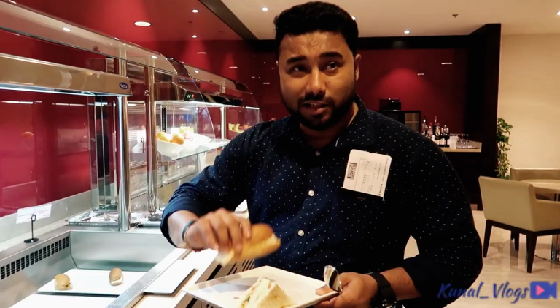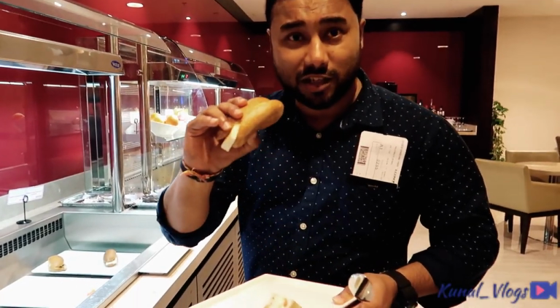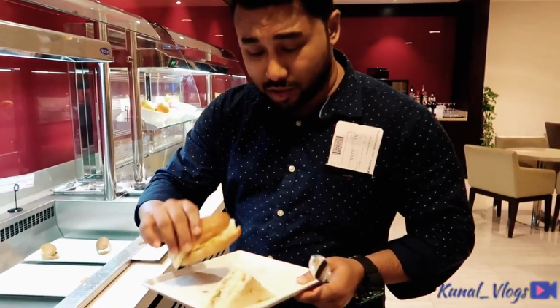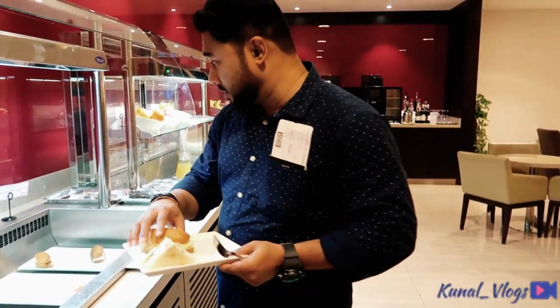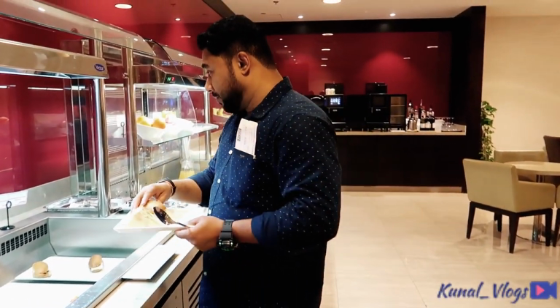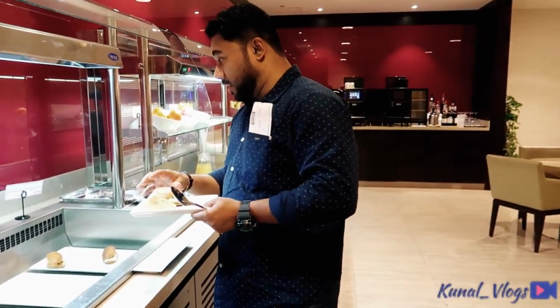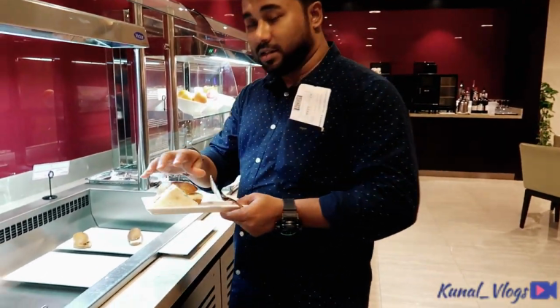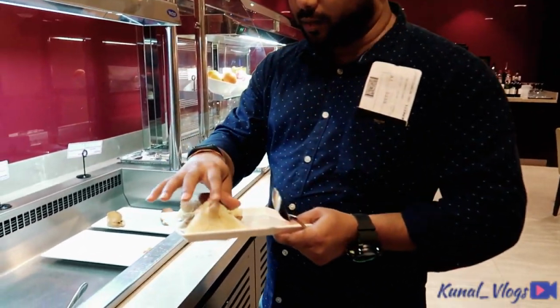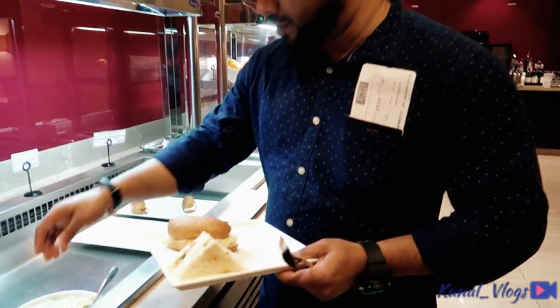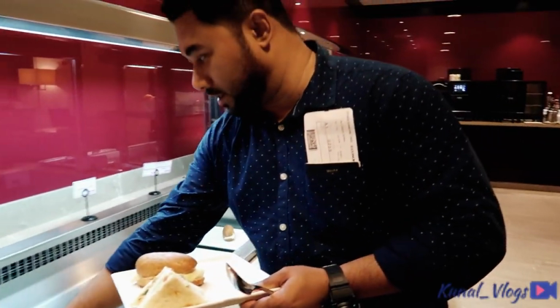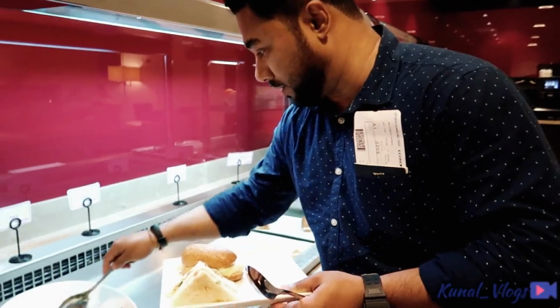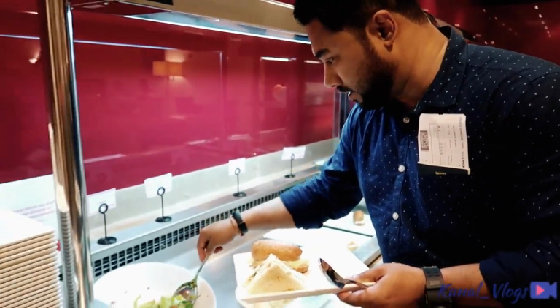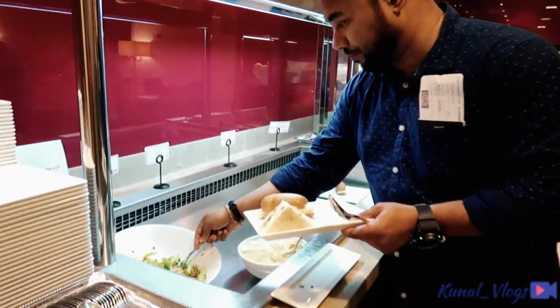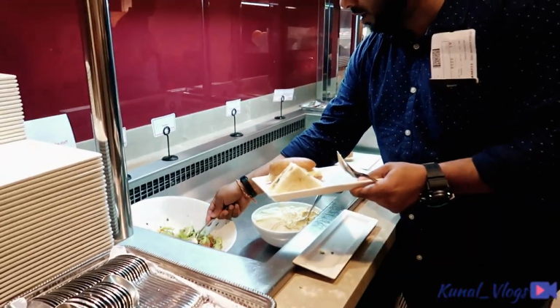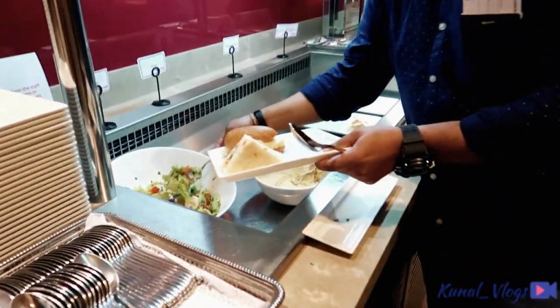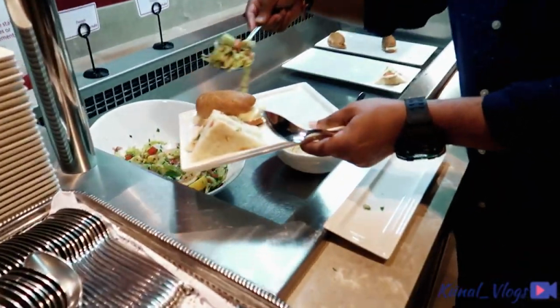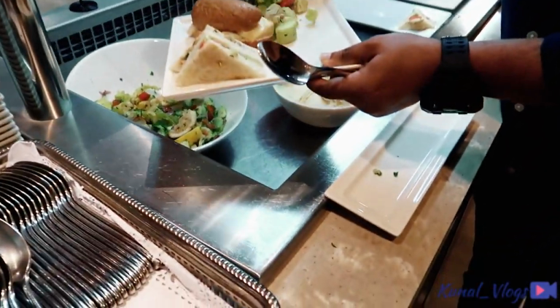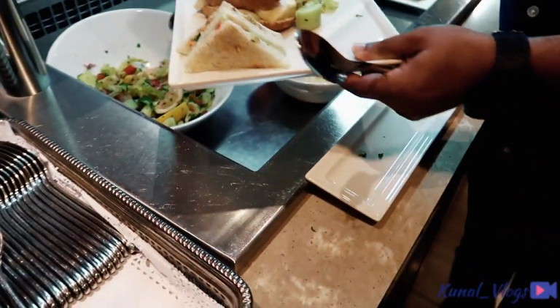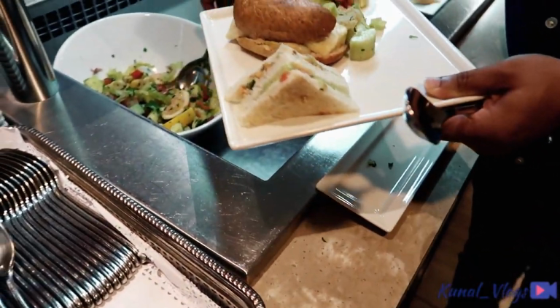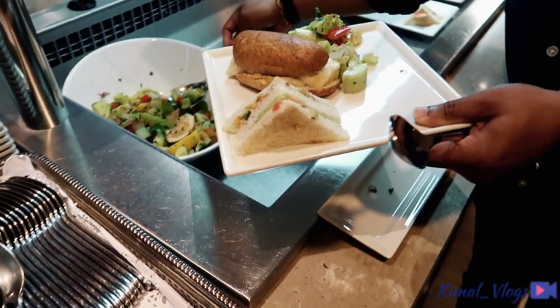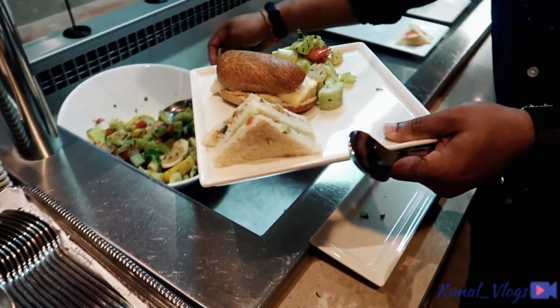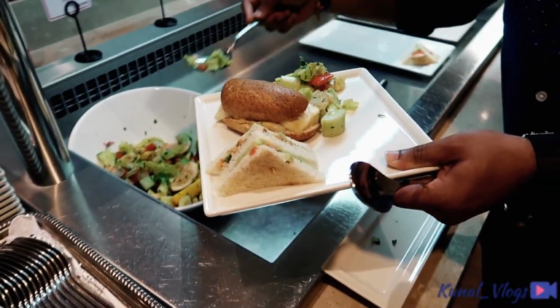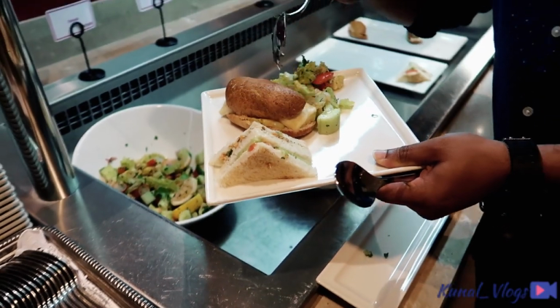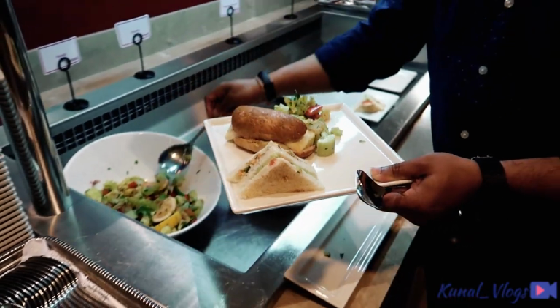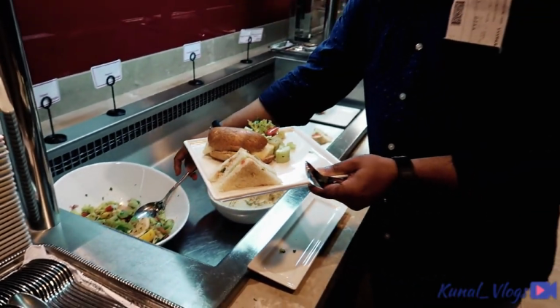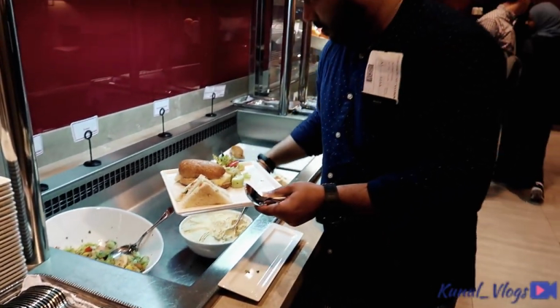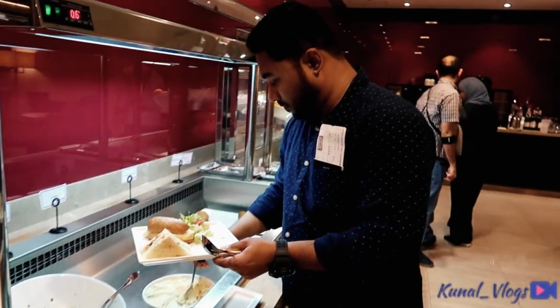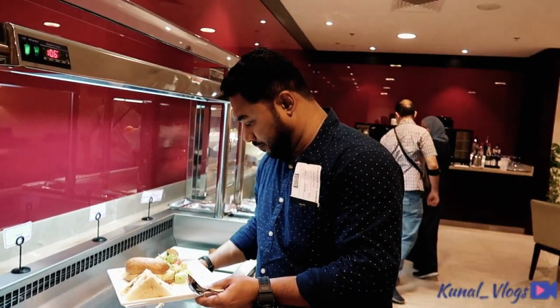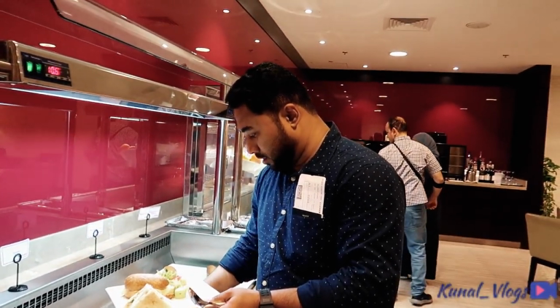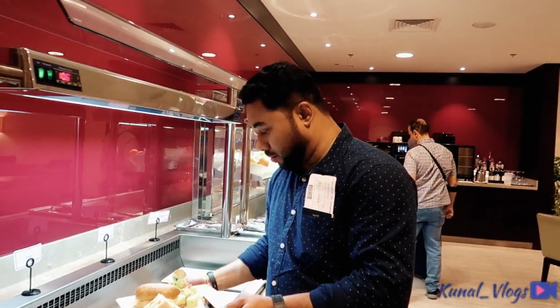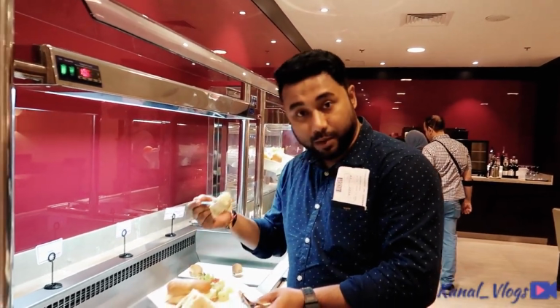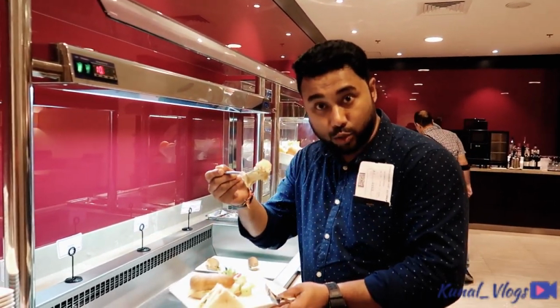This is a cheese and tomato sandwich, and that is the veggie sandwich. I'll take some salads — we'll get some food. But my favorite, almost.